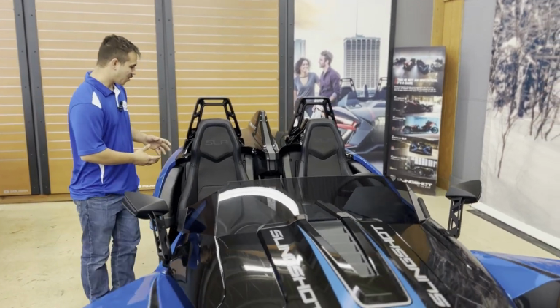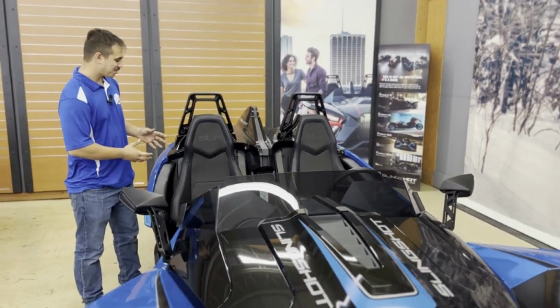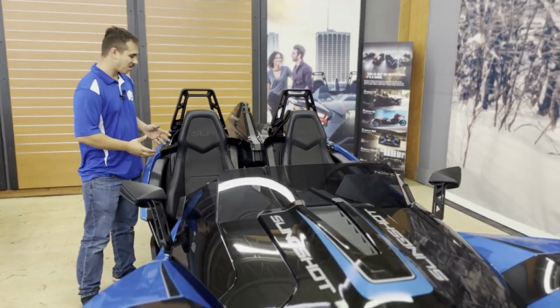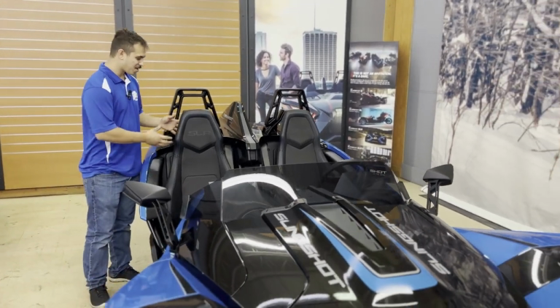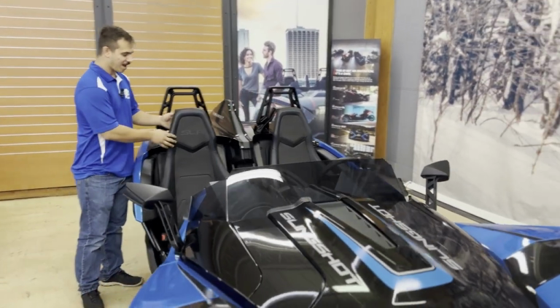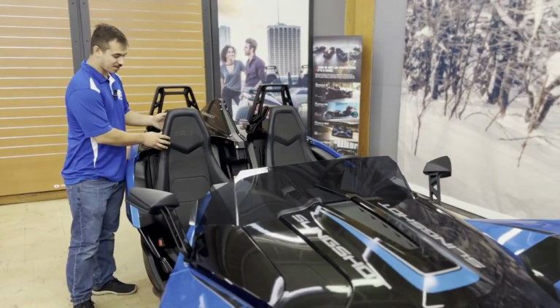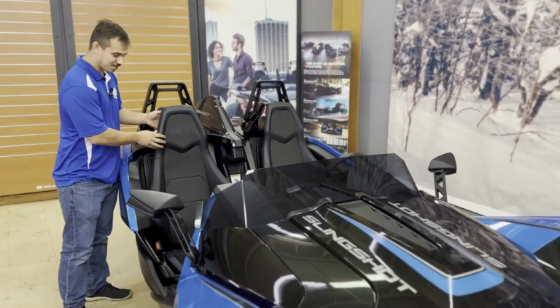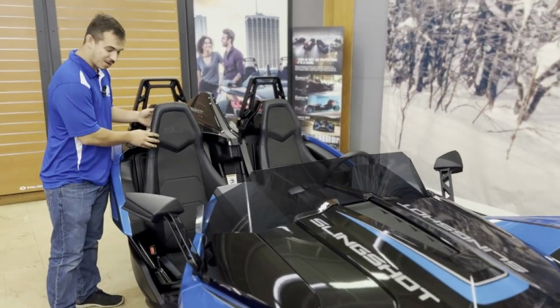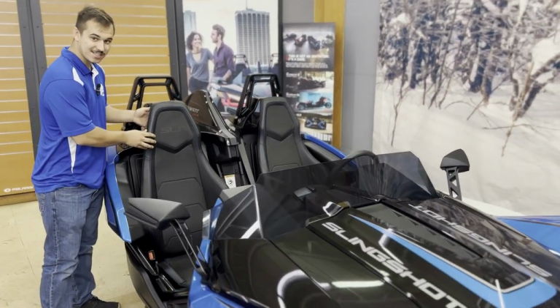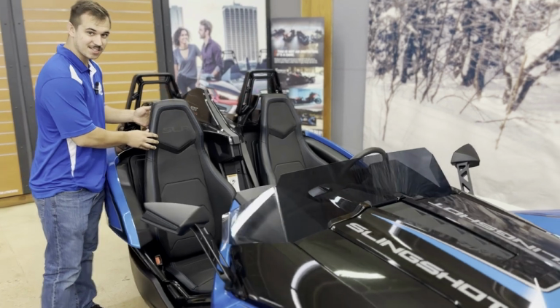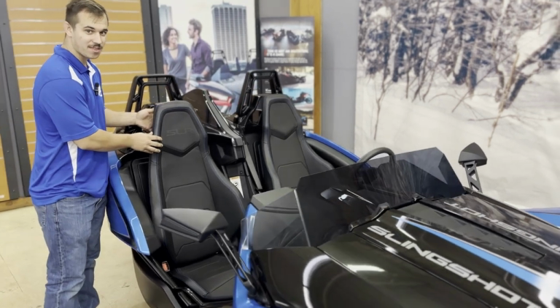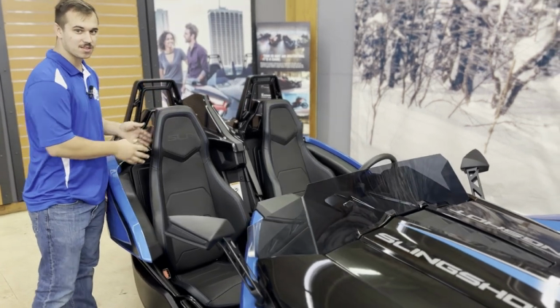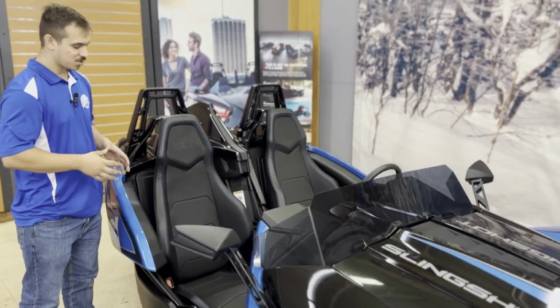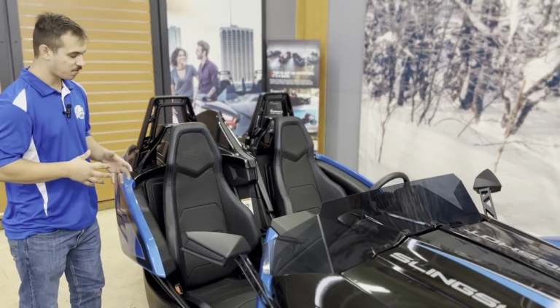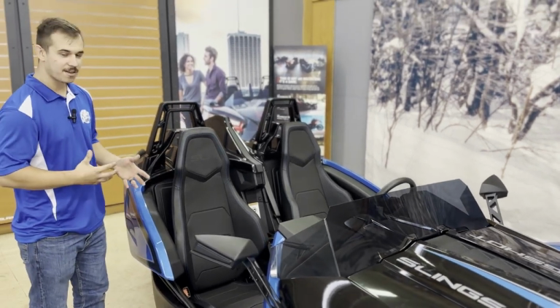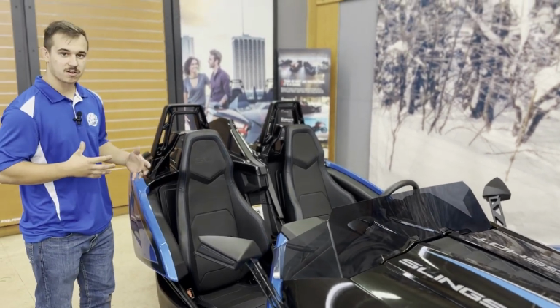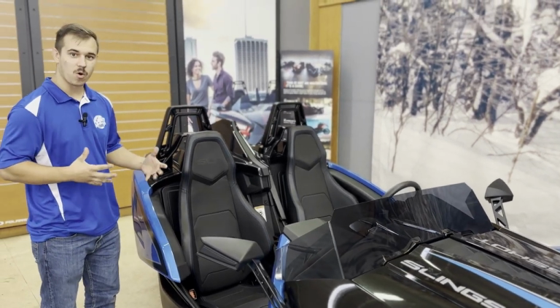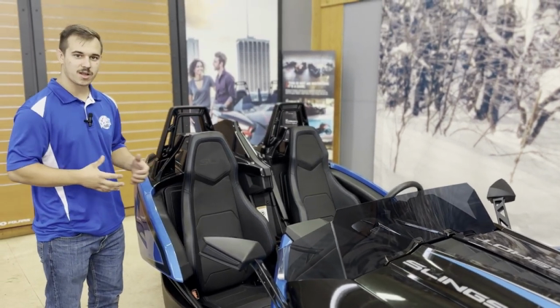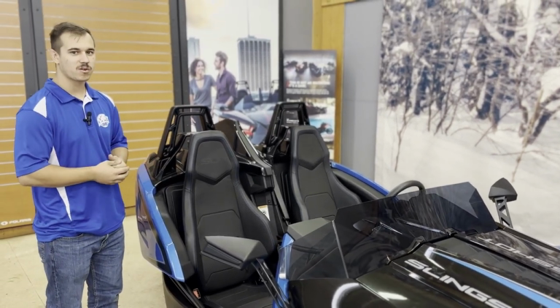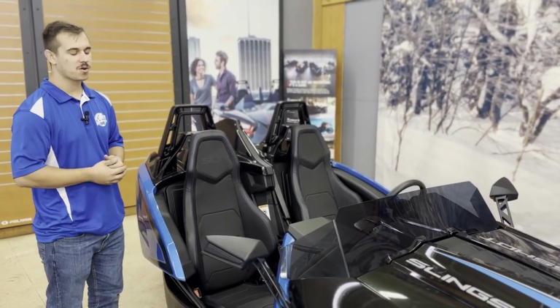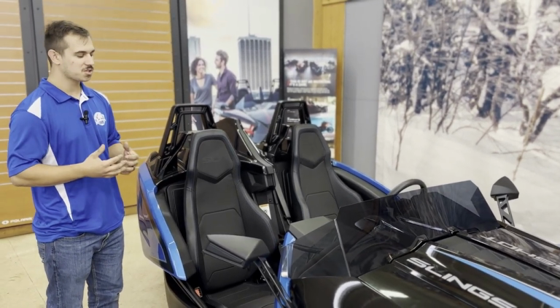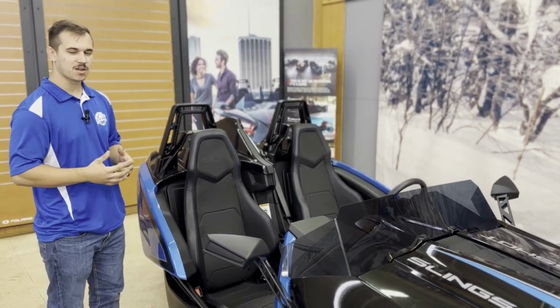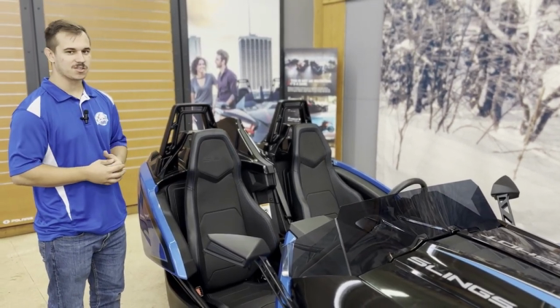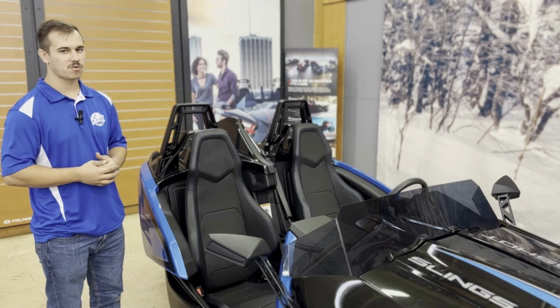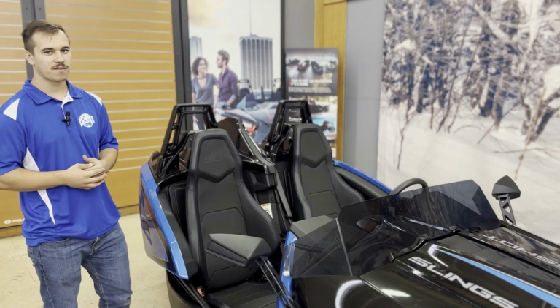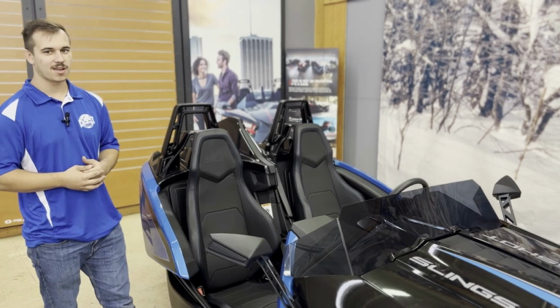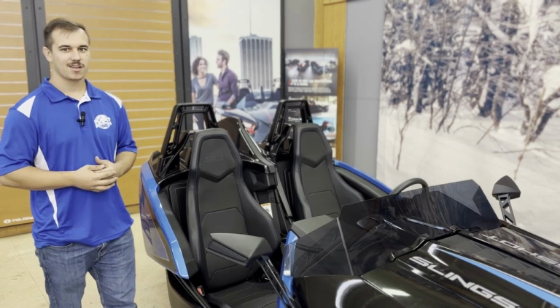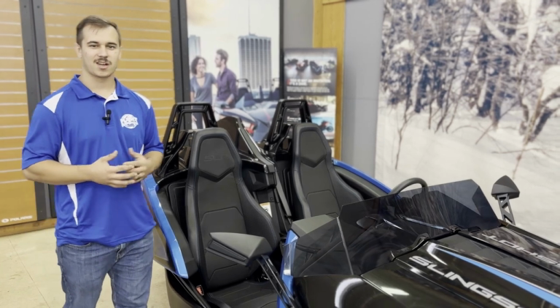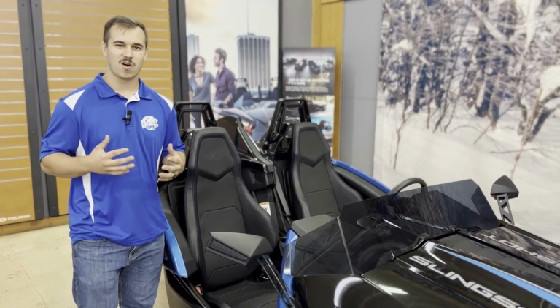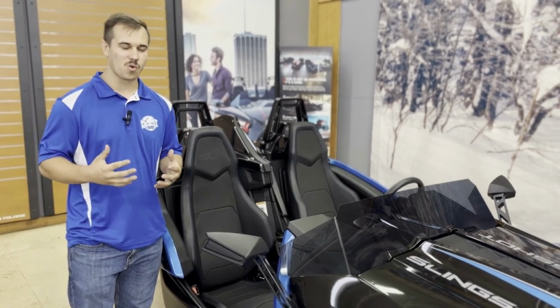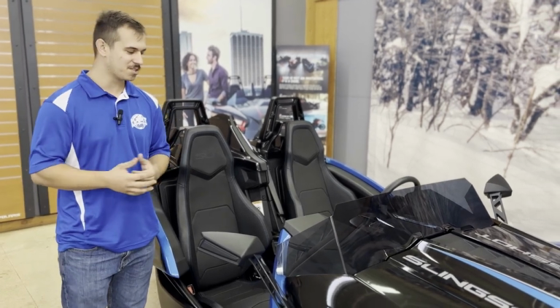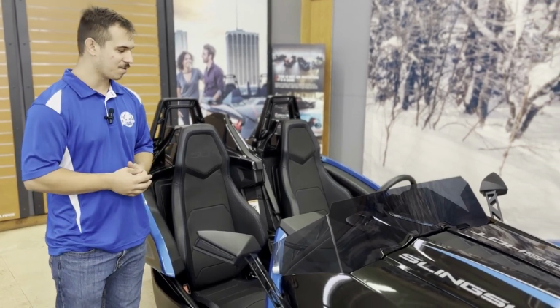With that 208 horsepower, you have the racing seats to go with it. Those are form-fitting, so they're going to hold you in on the corners, but they're also super comfy, so after a long day of riding you're not going to be all sore from sitting in them.